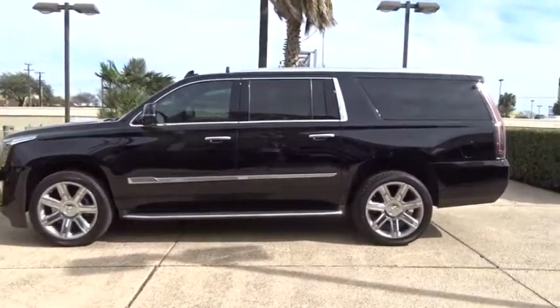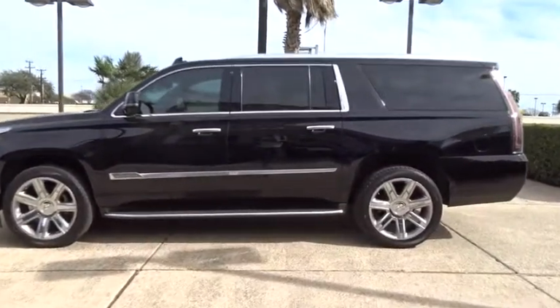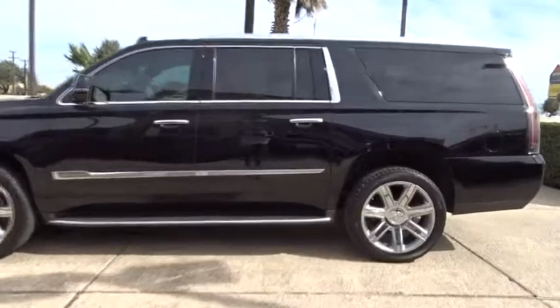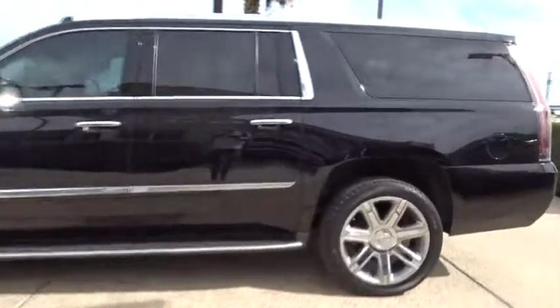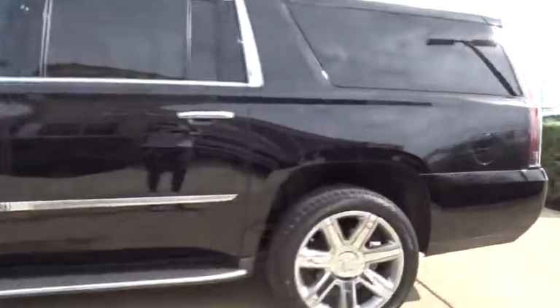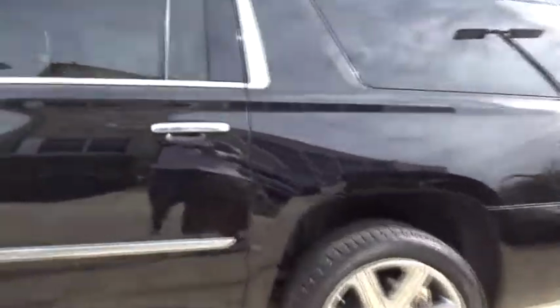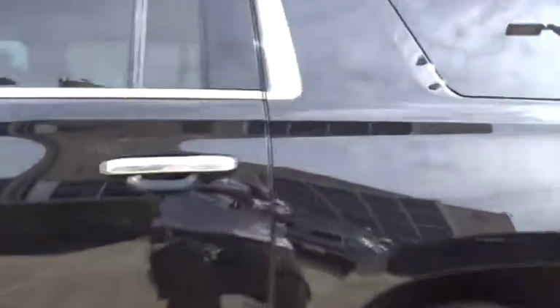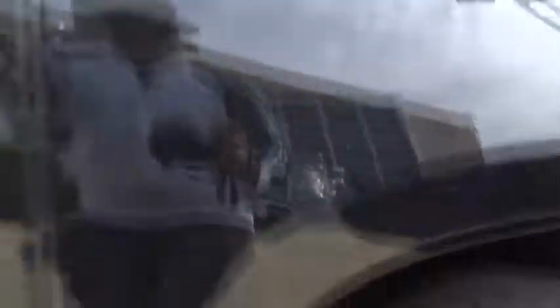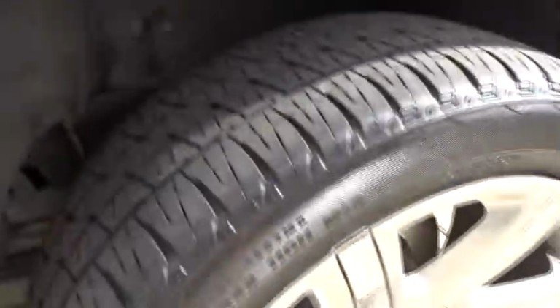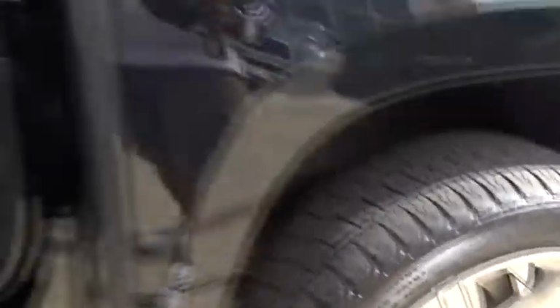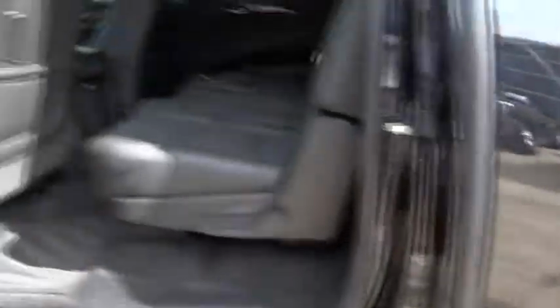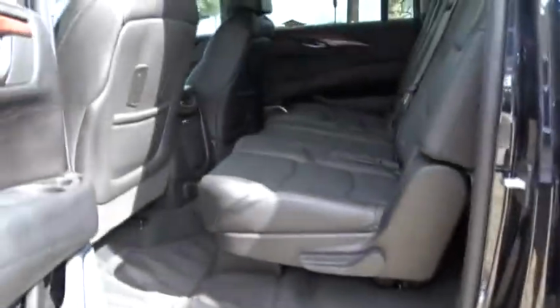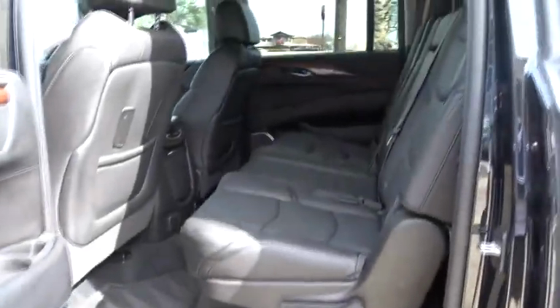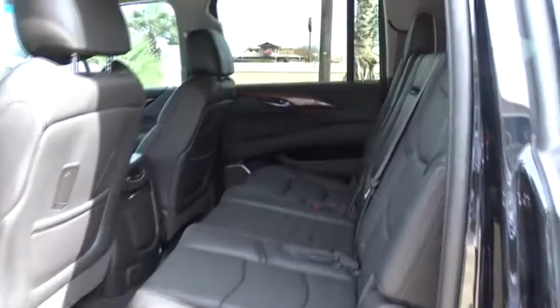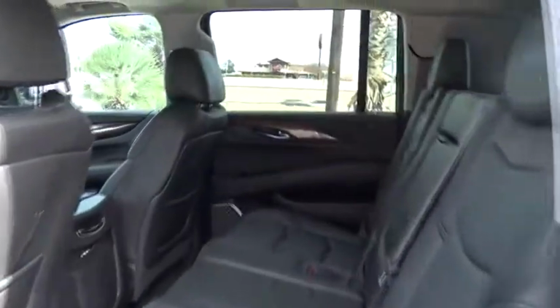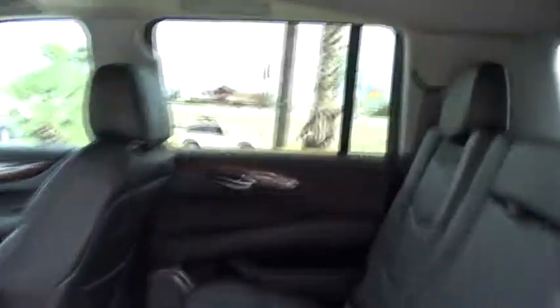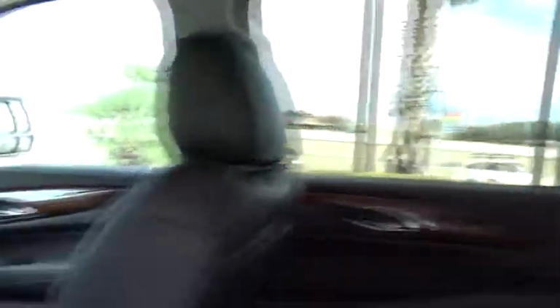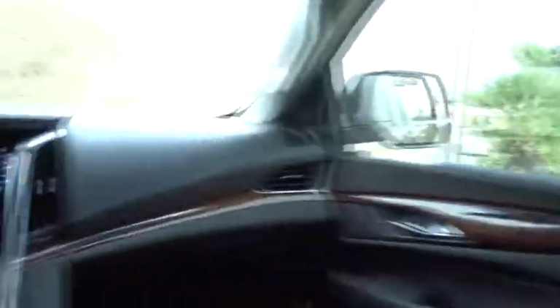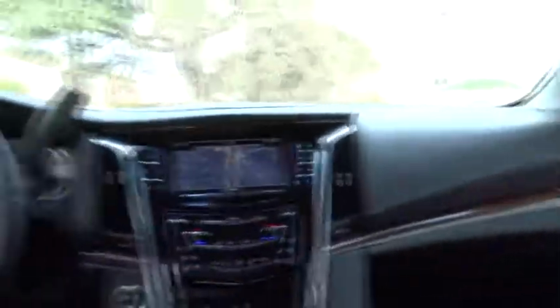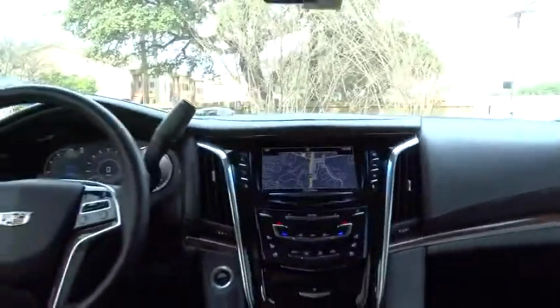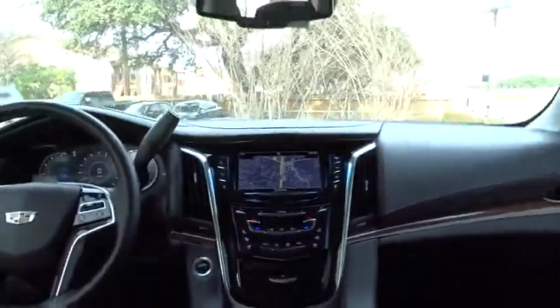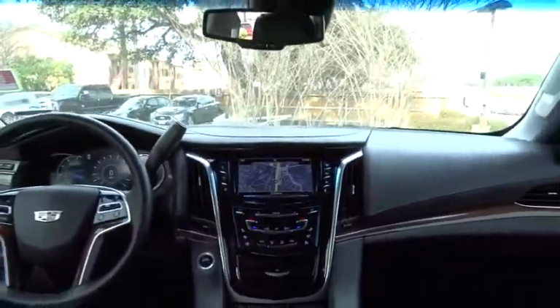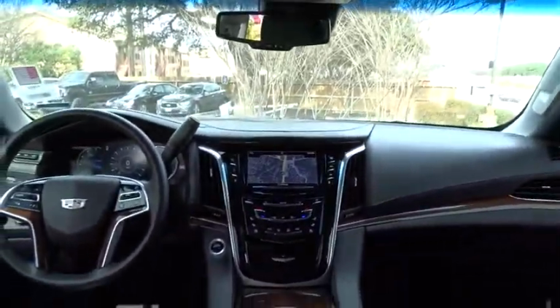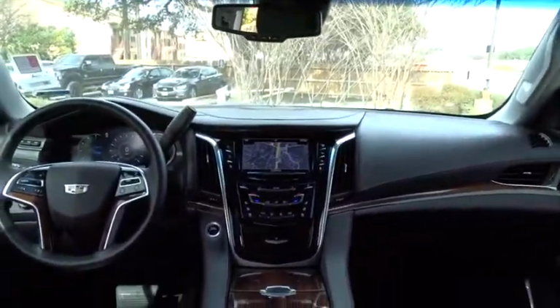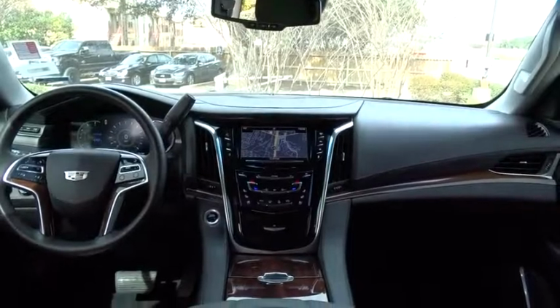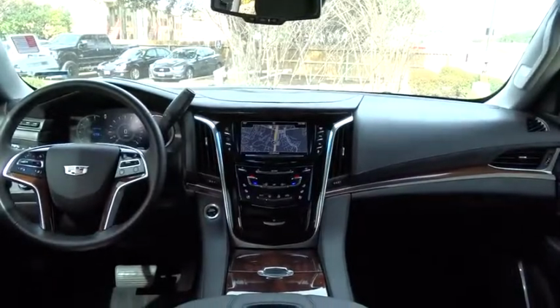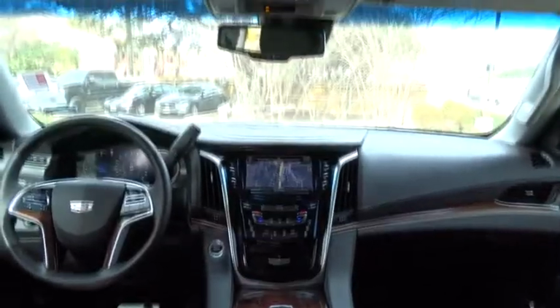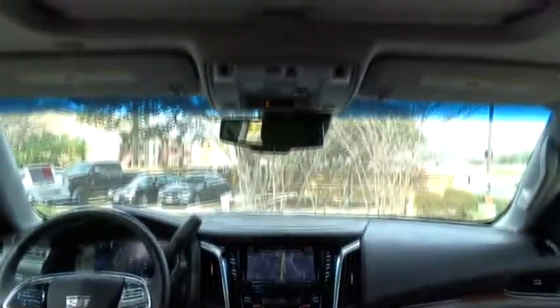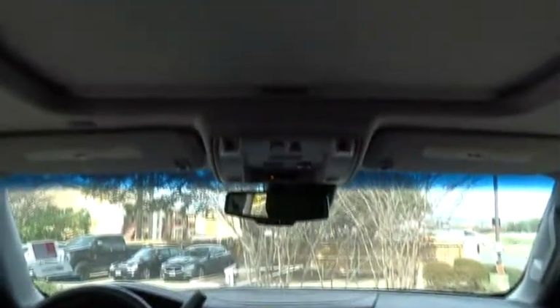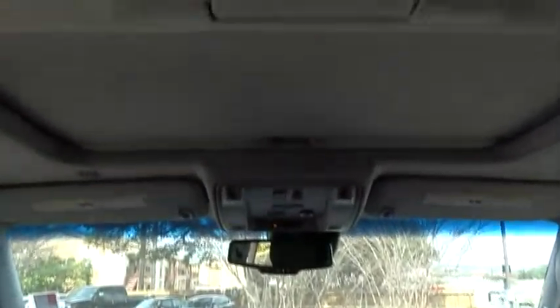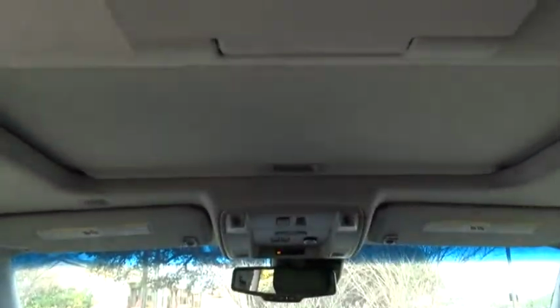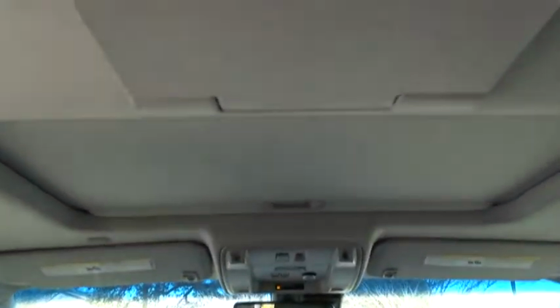This vehicle has less than 30,000 miles. Here are some of this vehicle's great options: traction control, power liftgate, anti-lock braking system, remote engine start, keyless entry, steering wheel audio controls, tow hitch, stability control.